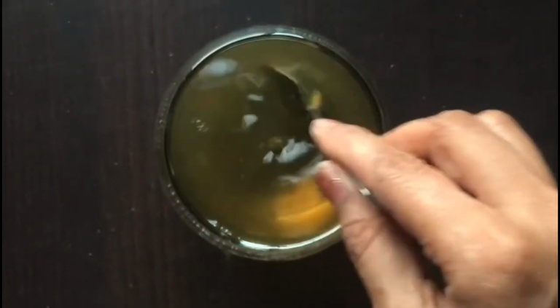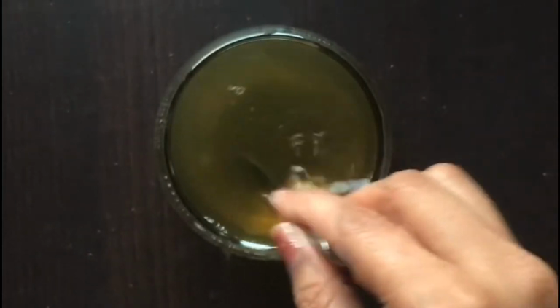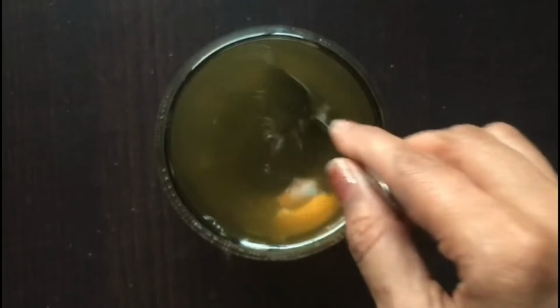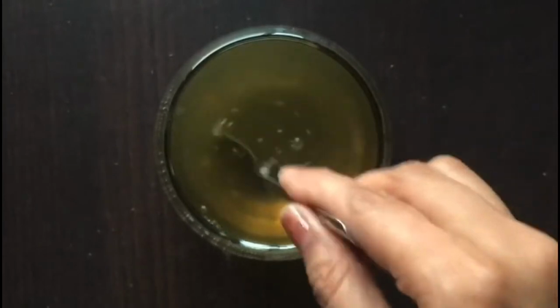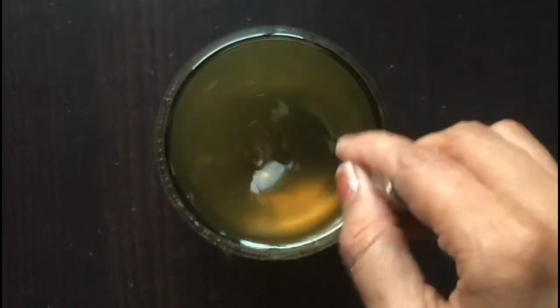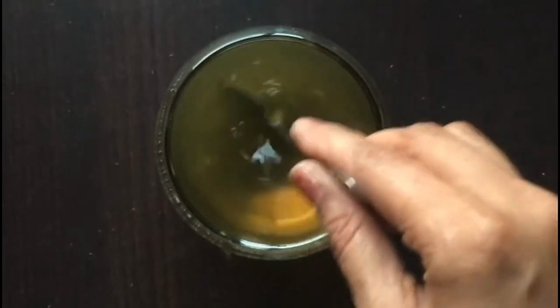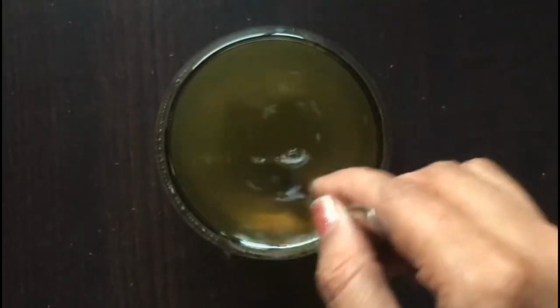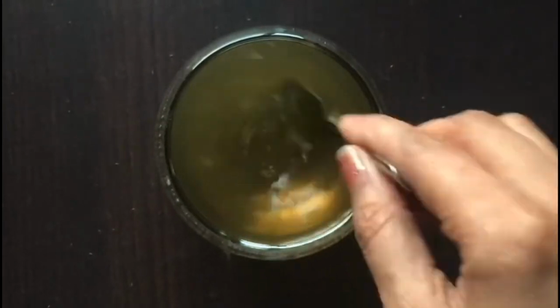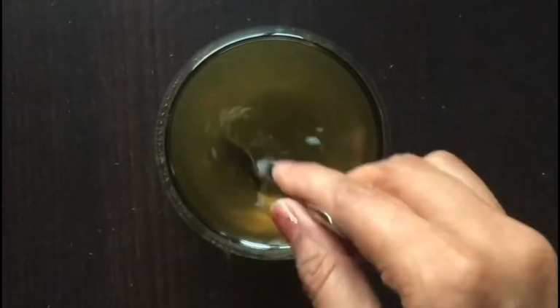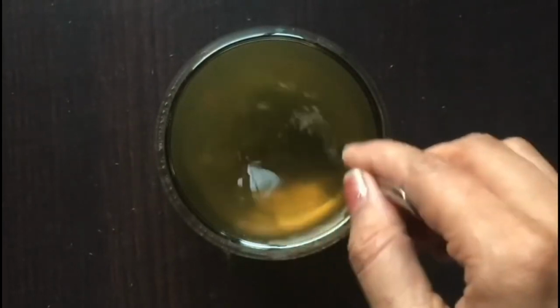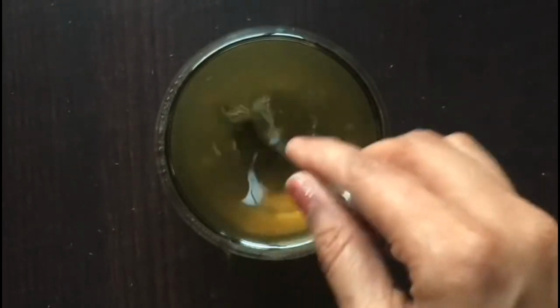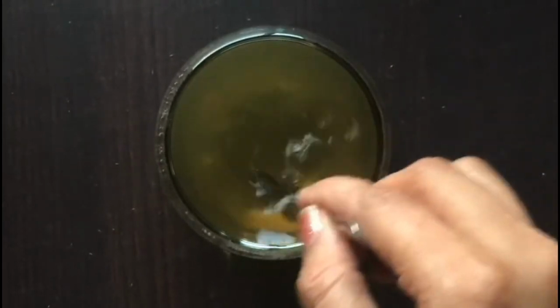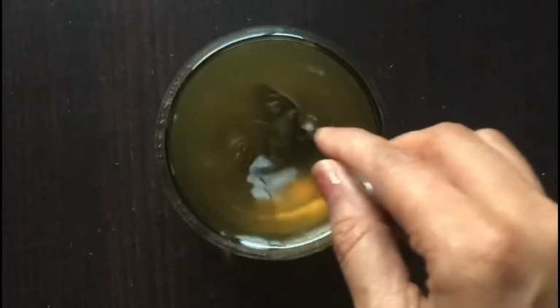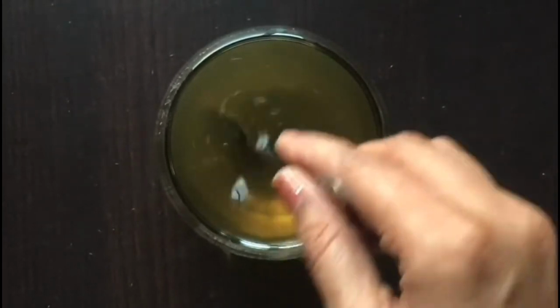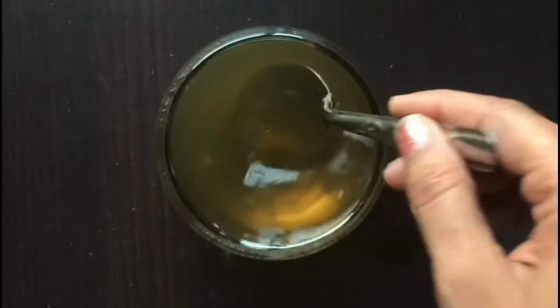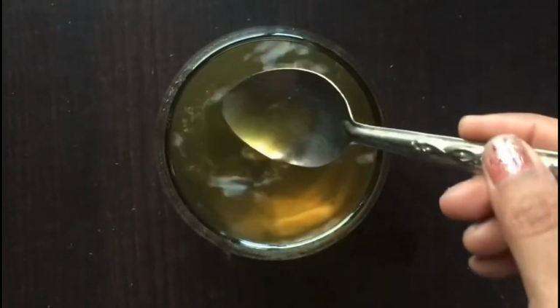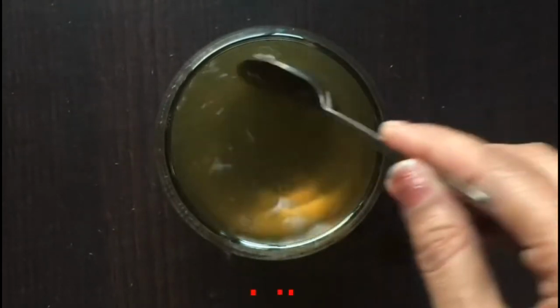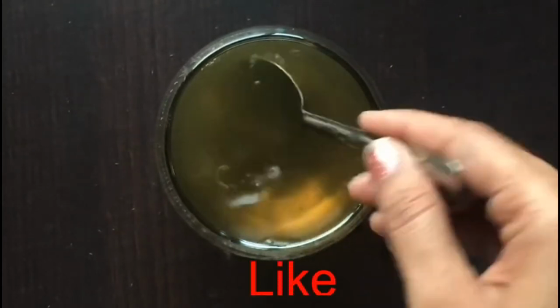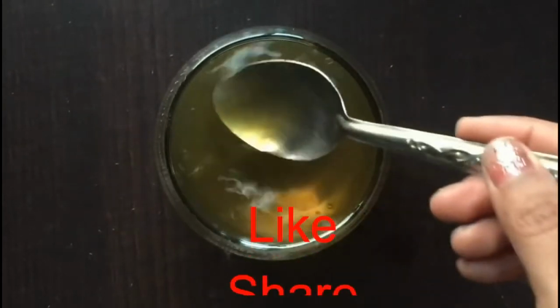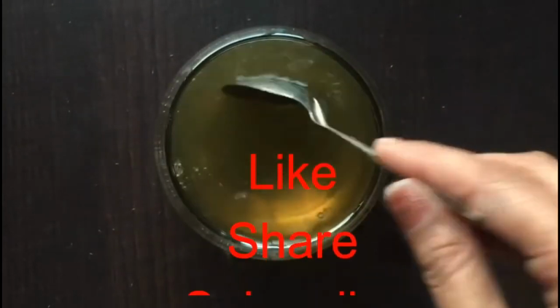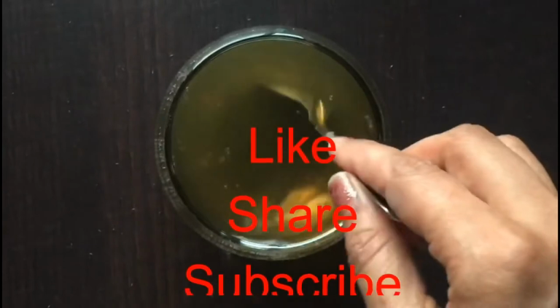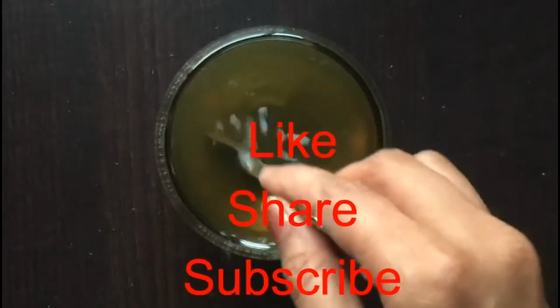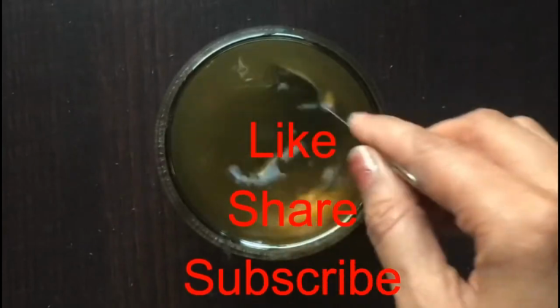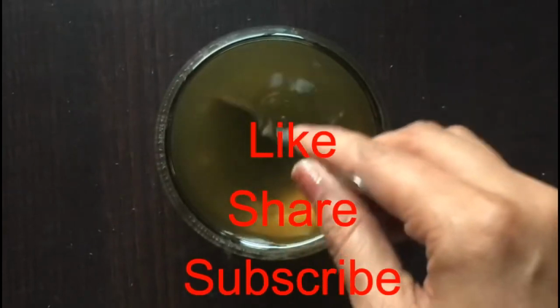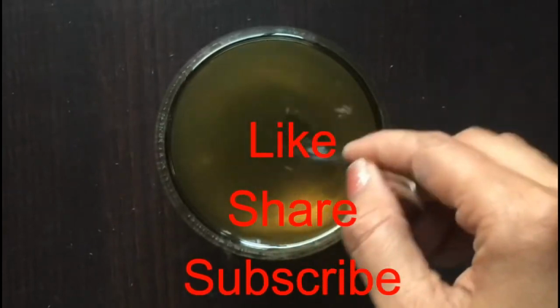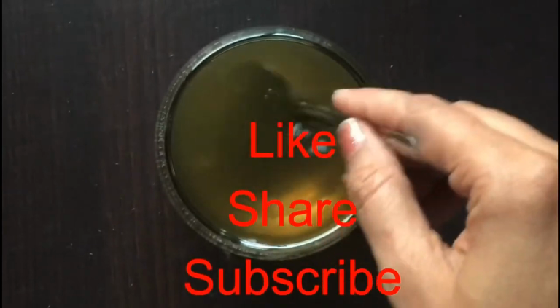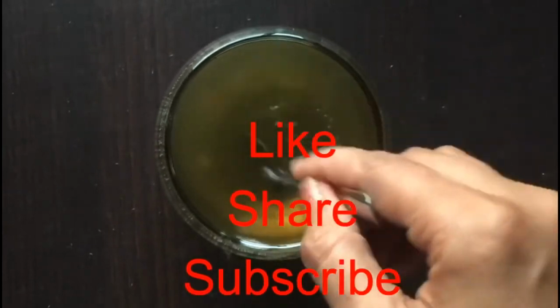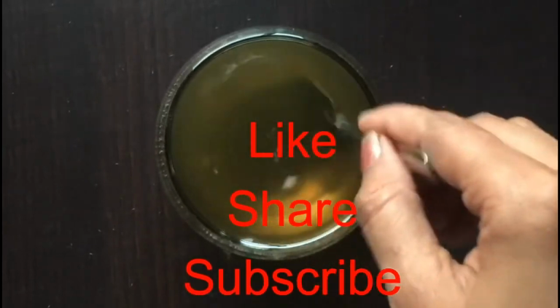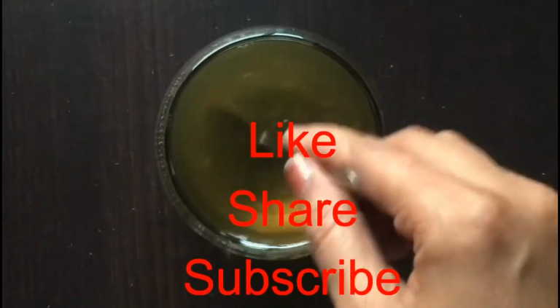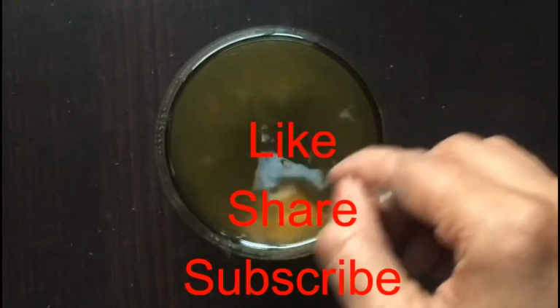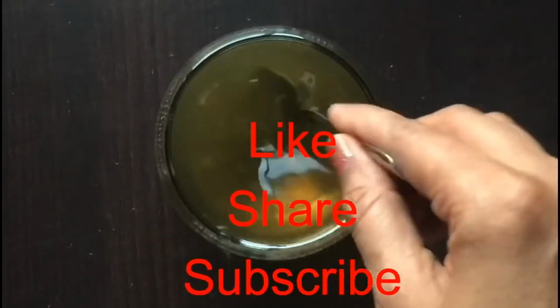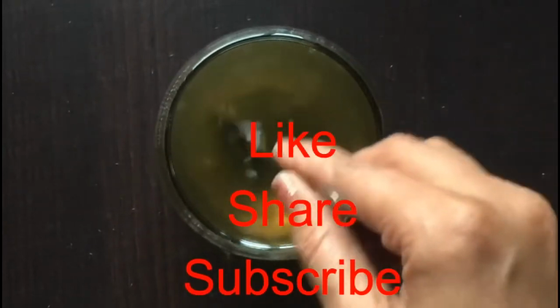So, are you going to try this tea today? Please leave your results in the comment section. If you like our video, please give us a thumbs up and share this video with your family and friends. Thanks!